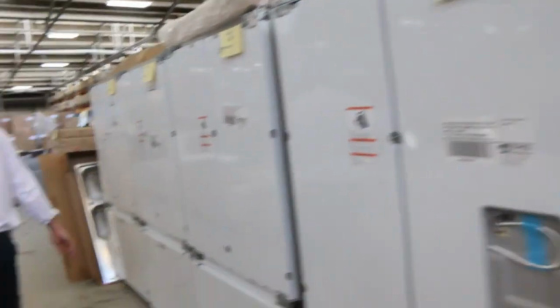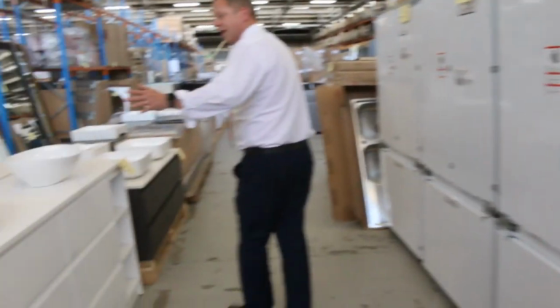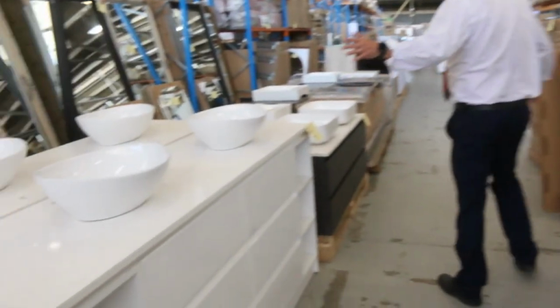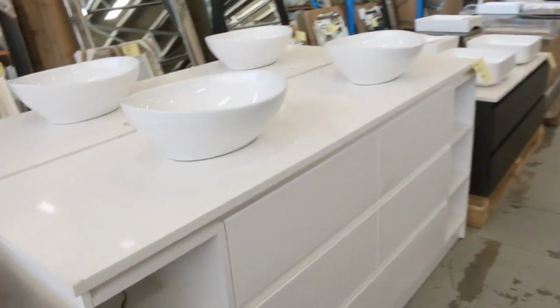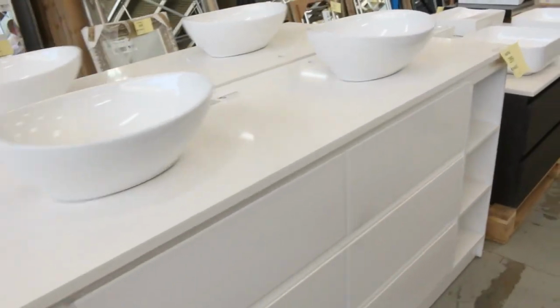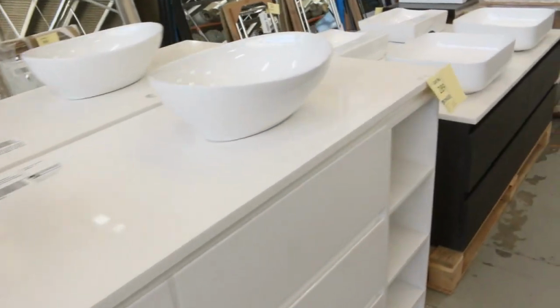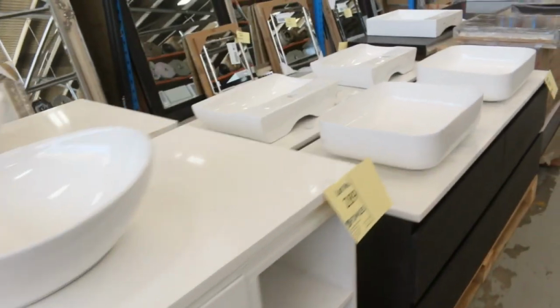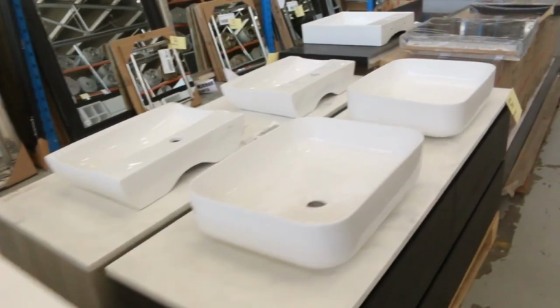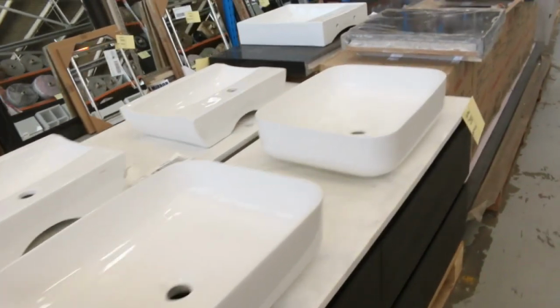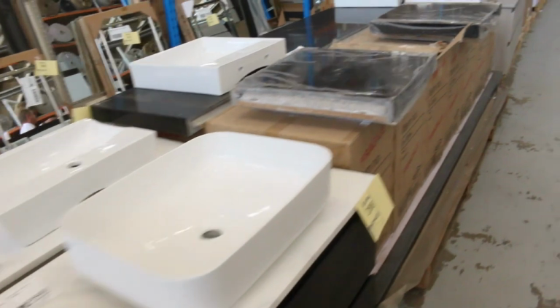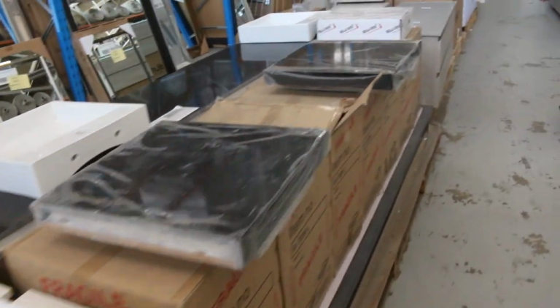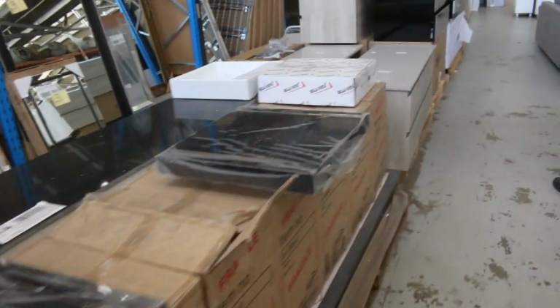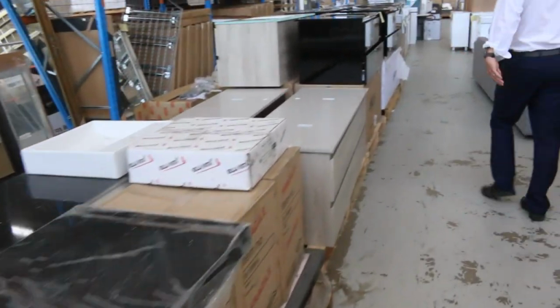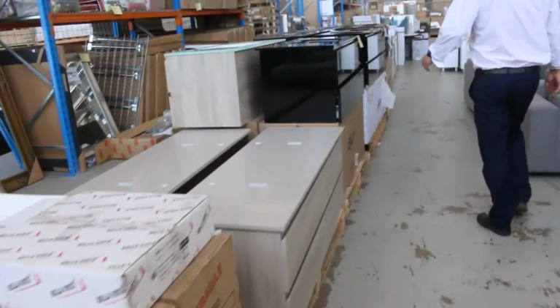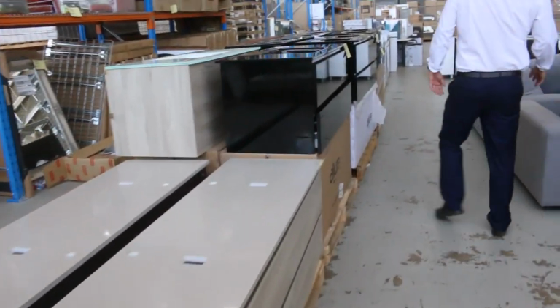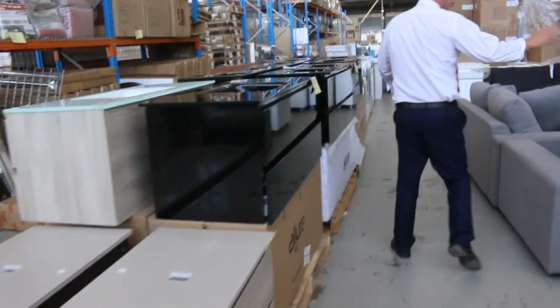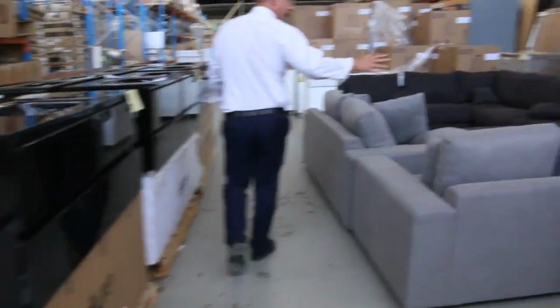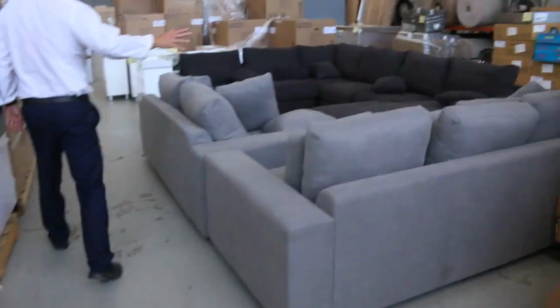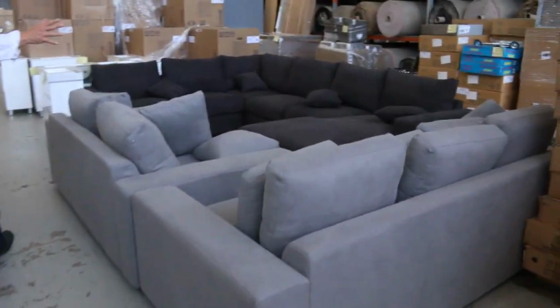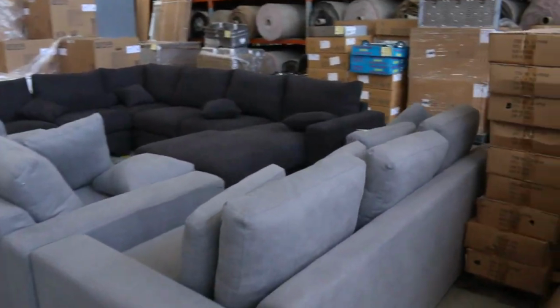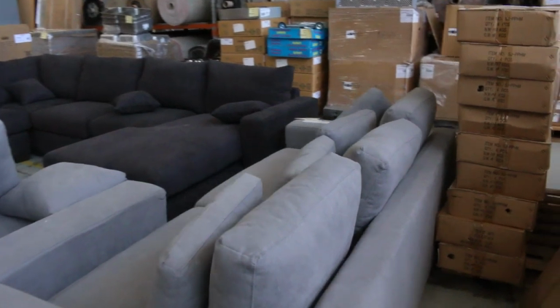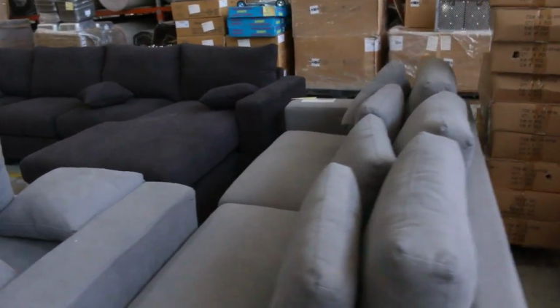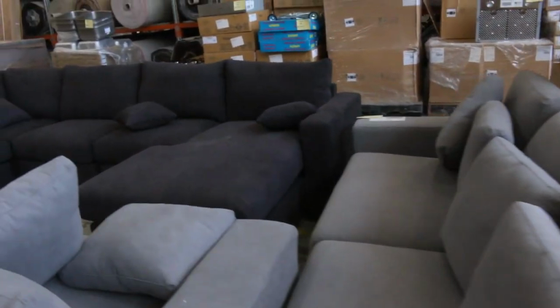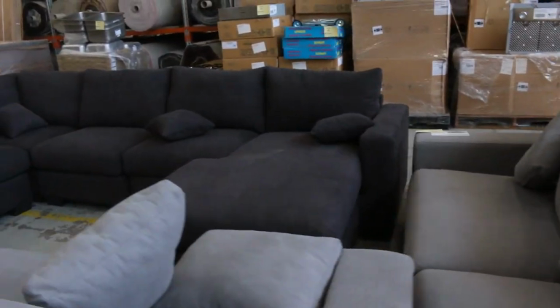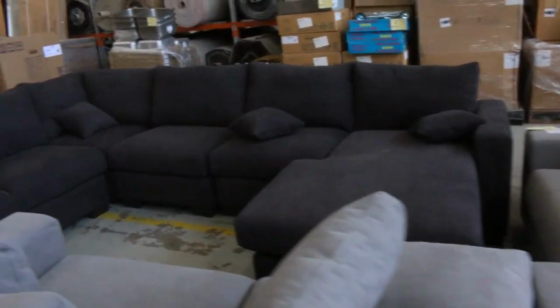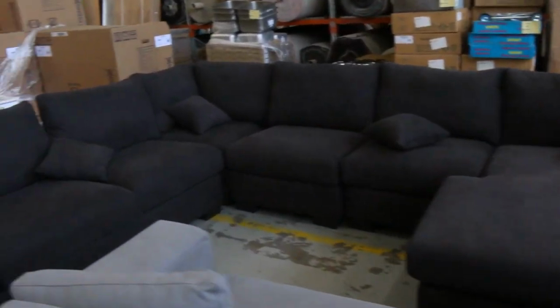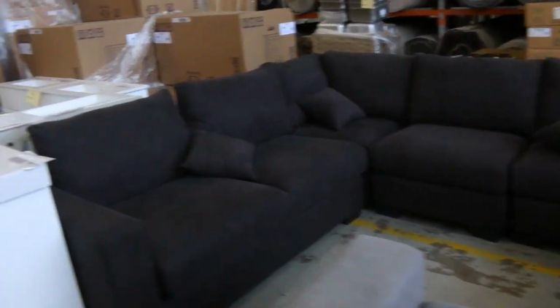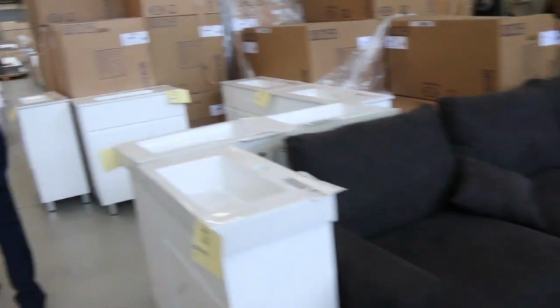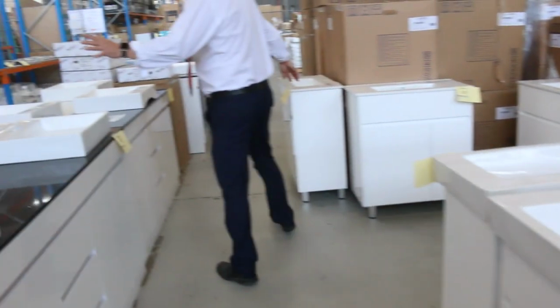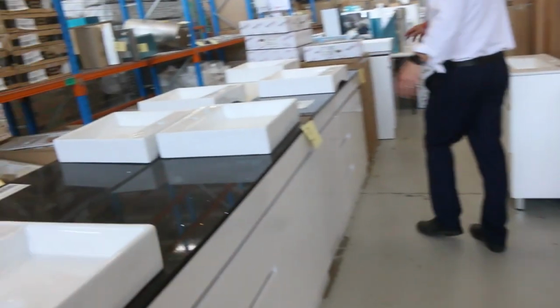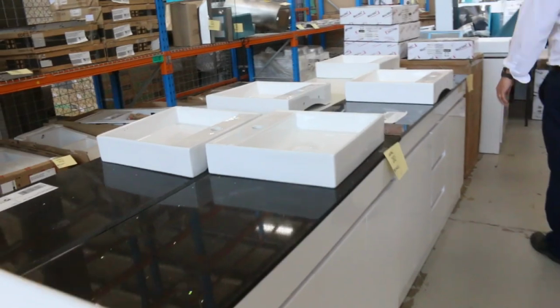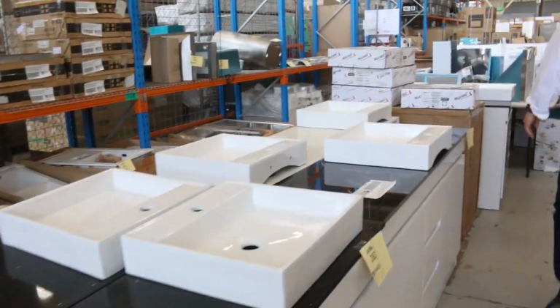Plenty of vanities through here, freestanding as well as wall-mounted — we've been piling through though, that'd be good. Some beautiful lounge suites as well, heaps of lounge suites, some of these are really nice gear. More vanities here, heaps and heaps of vanities, very very nice.